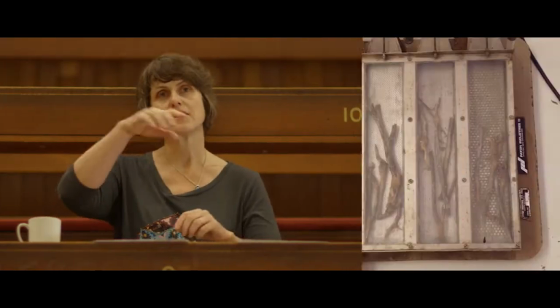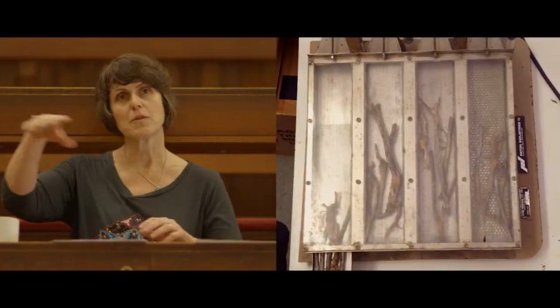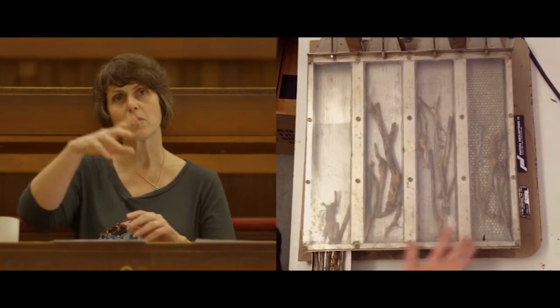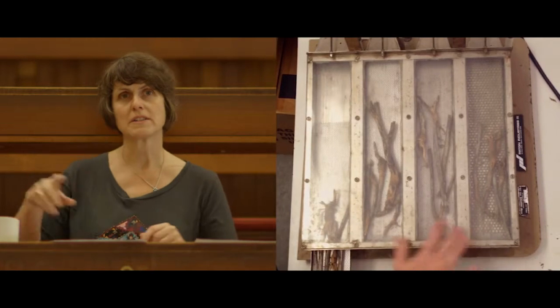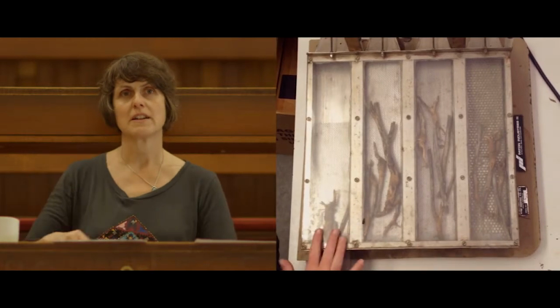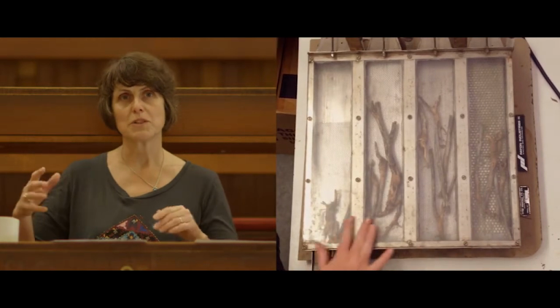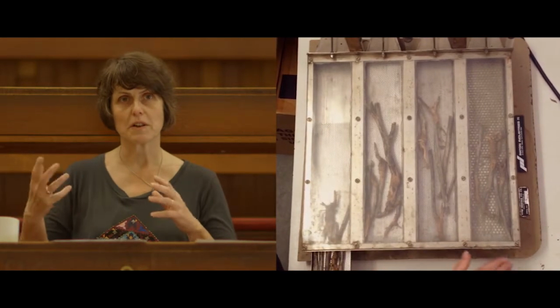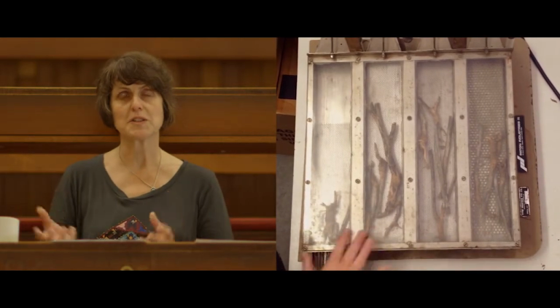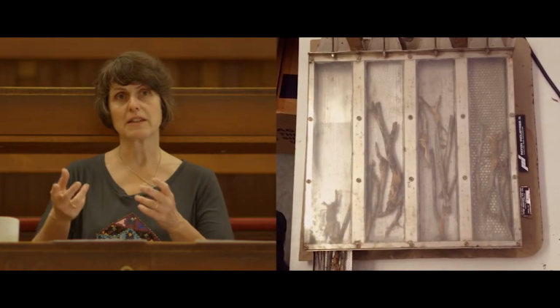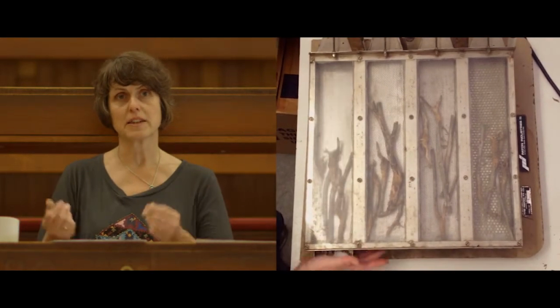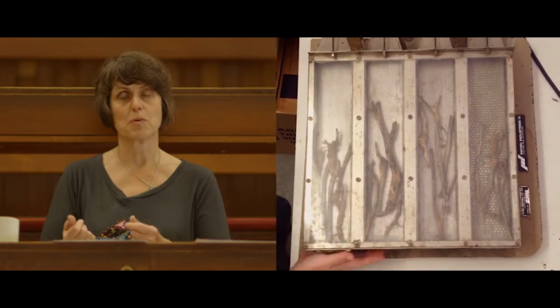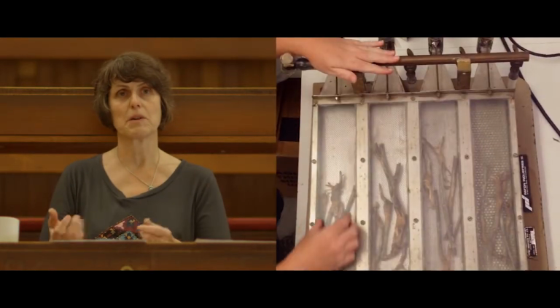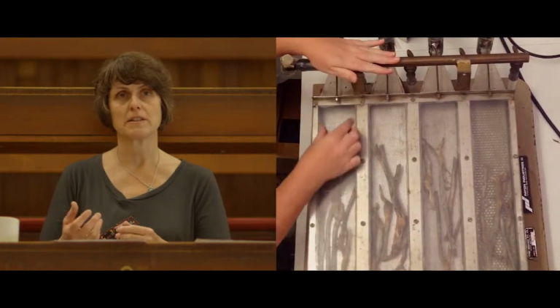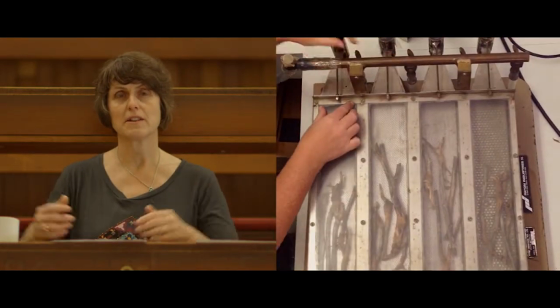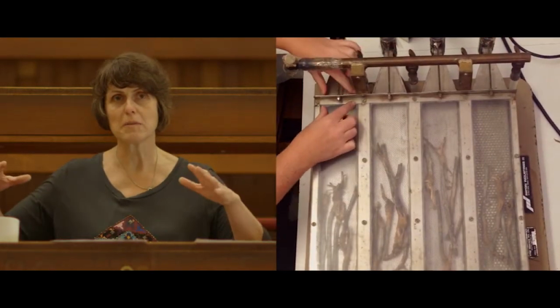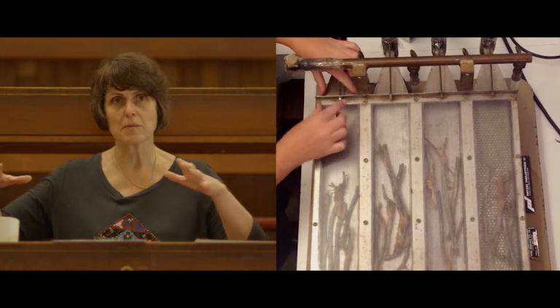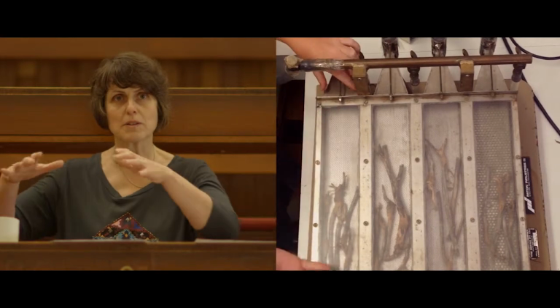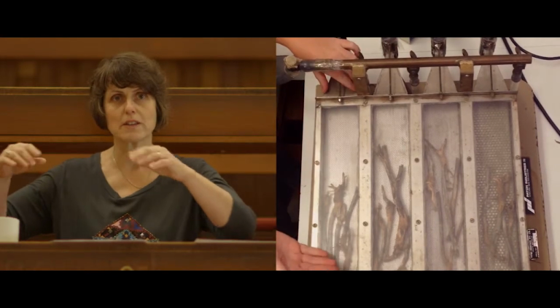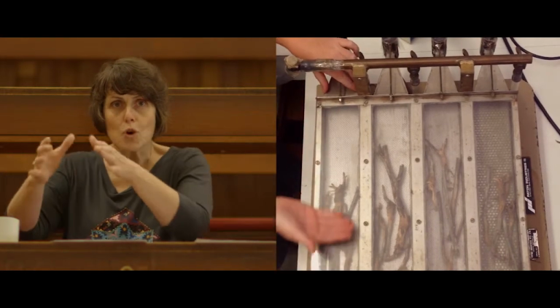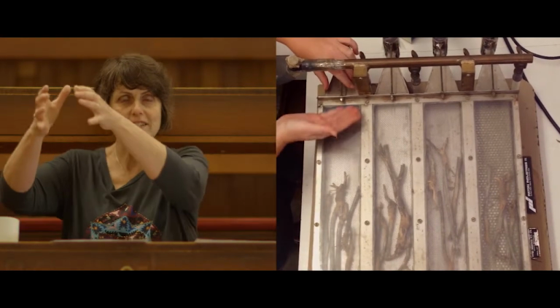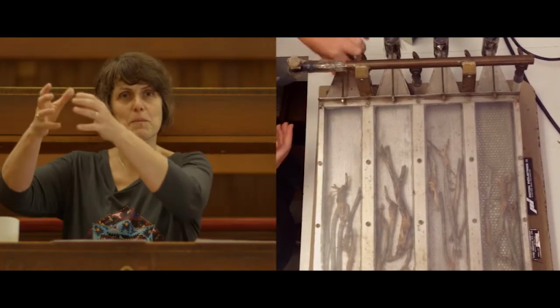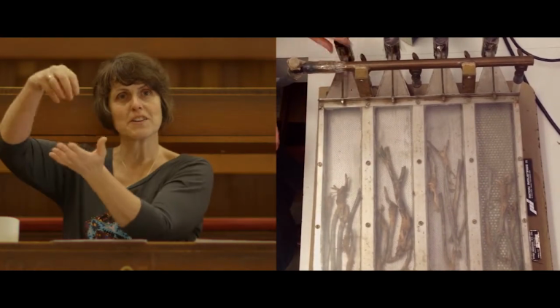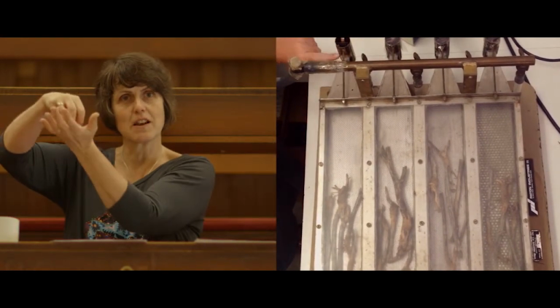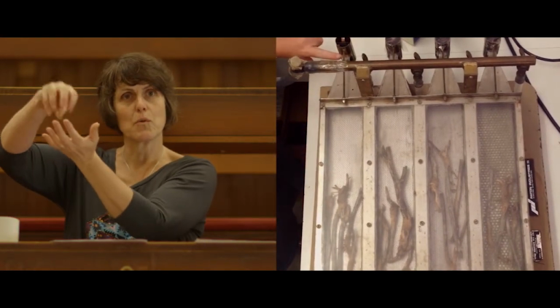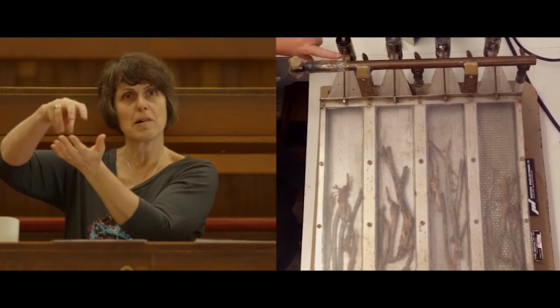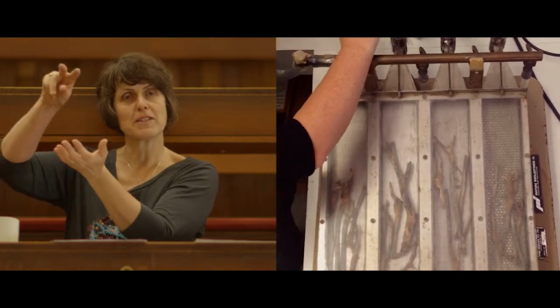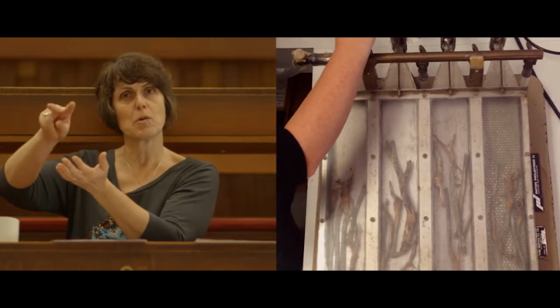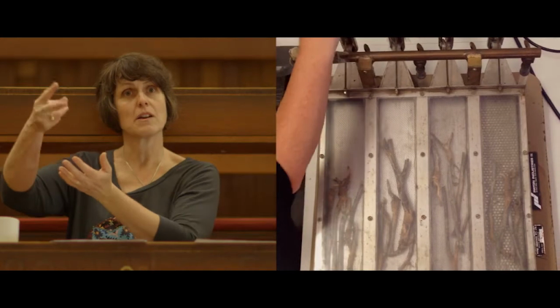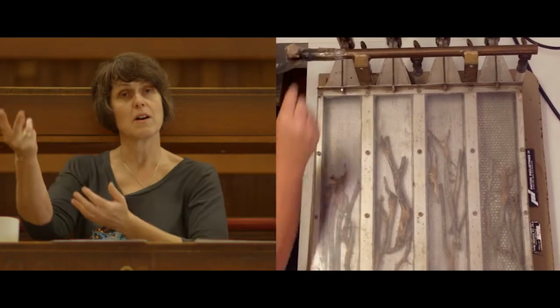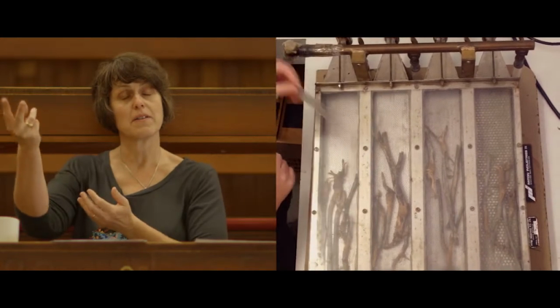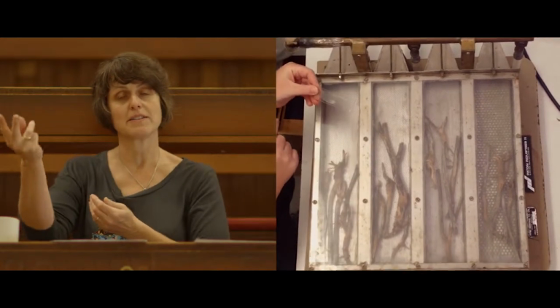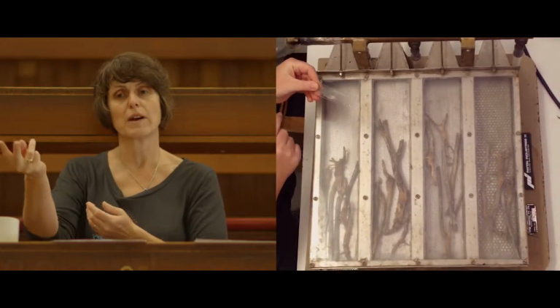It gets showered with water which stimulates the sexual spores to be released and then a really big vacuum goes on top of it and sucks it up onto a slide, whereupon we get the spores from the stubble.